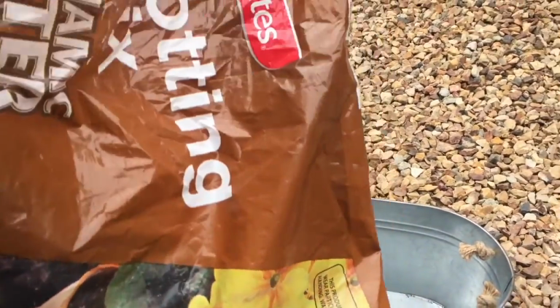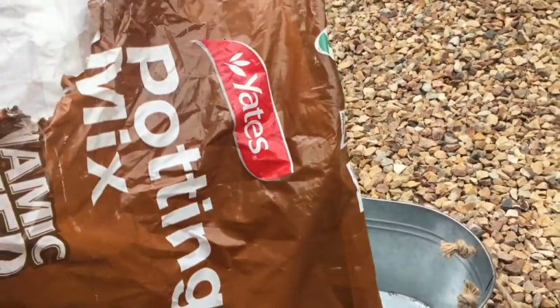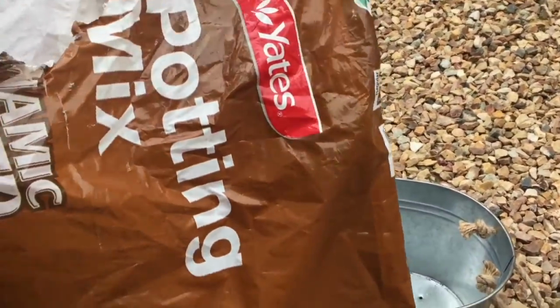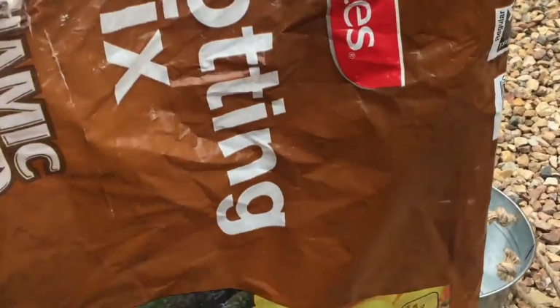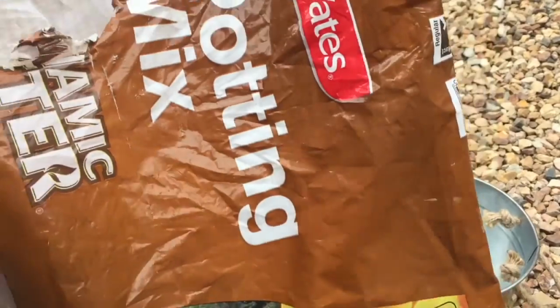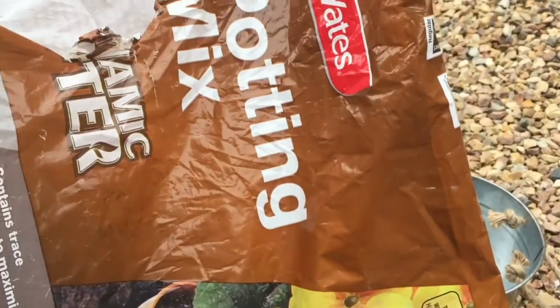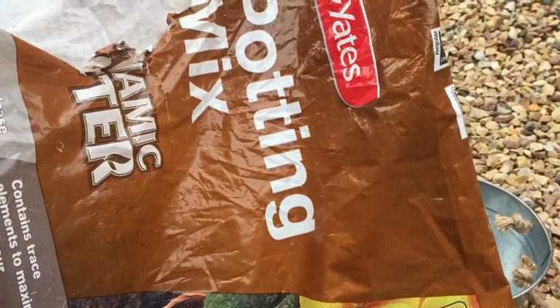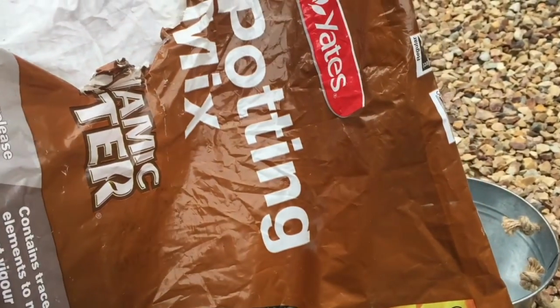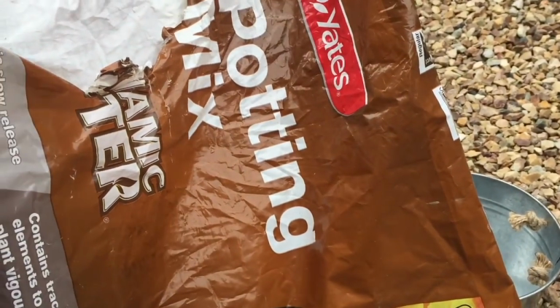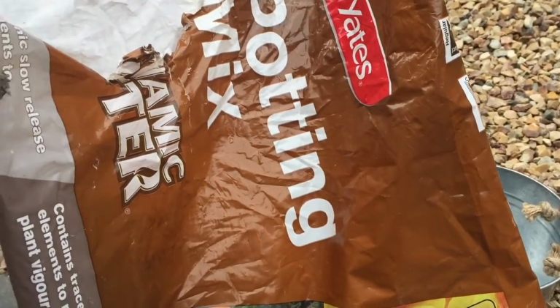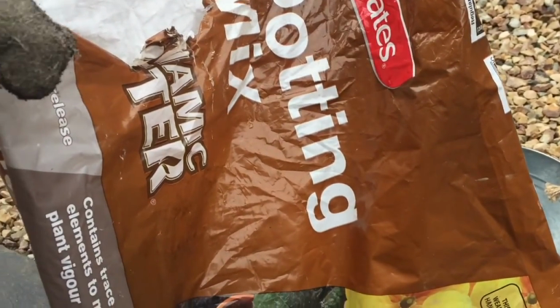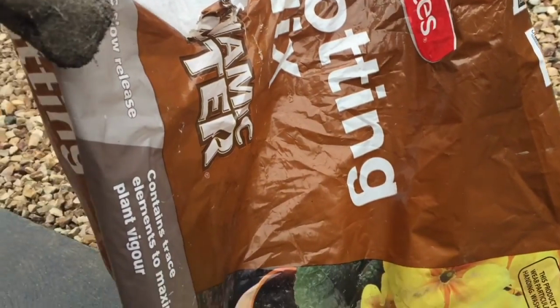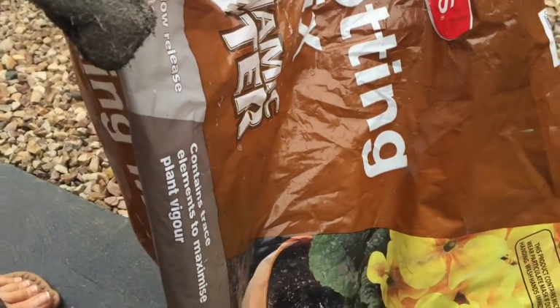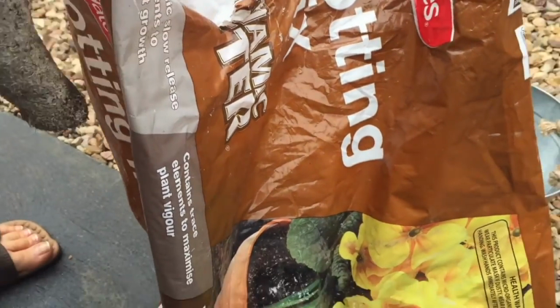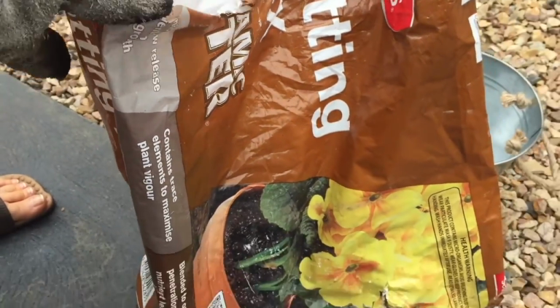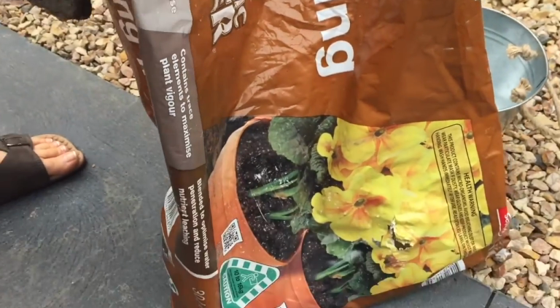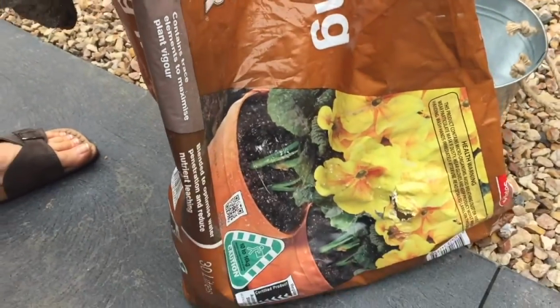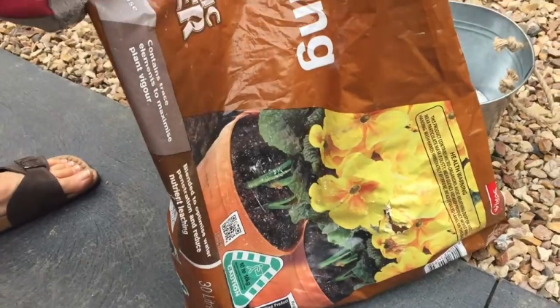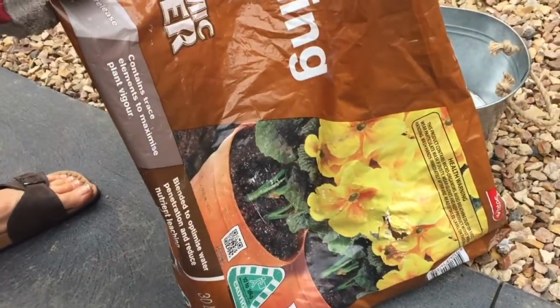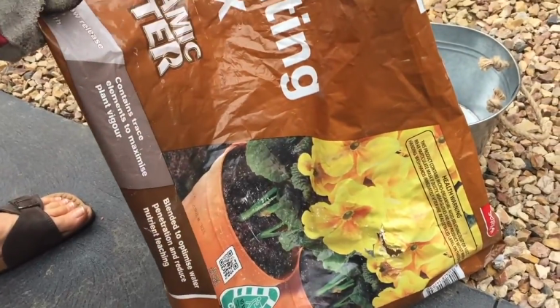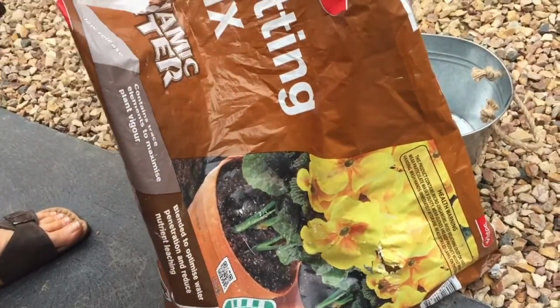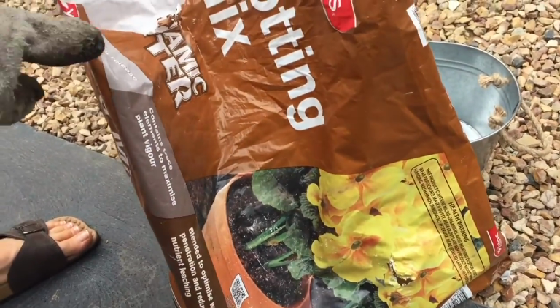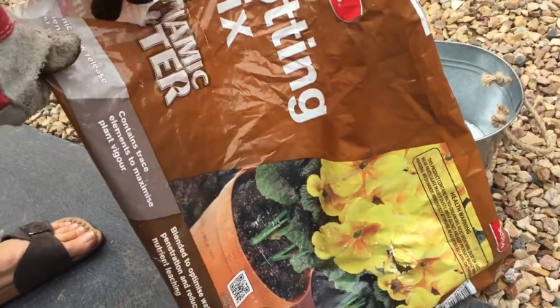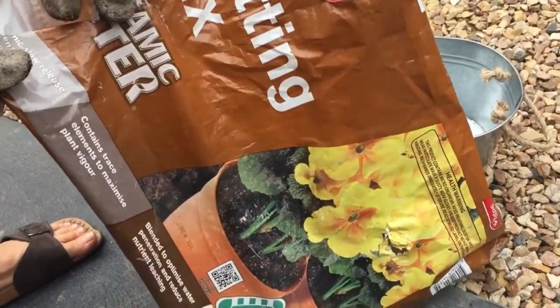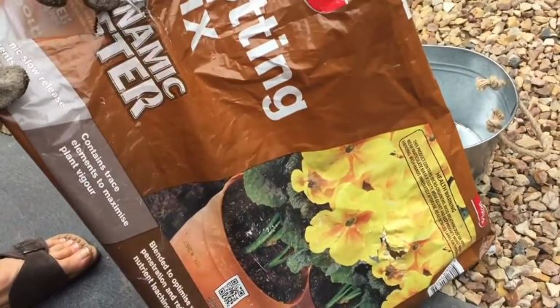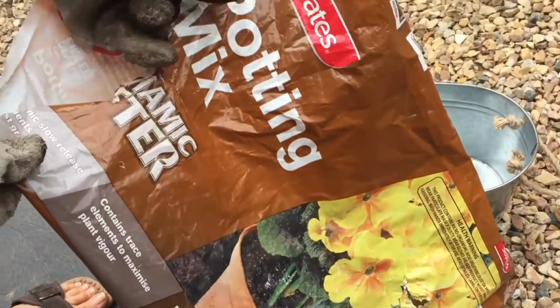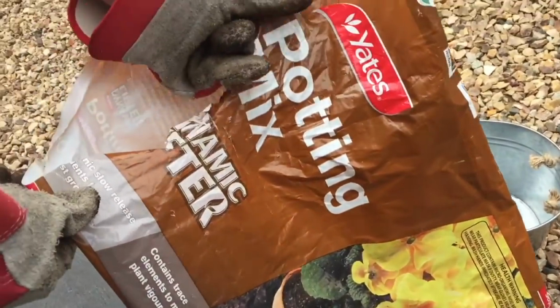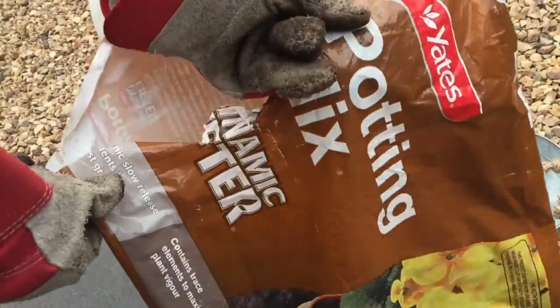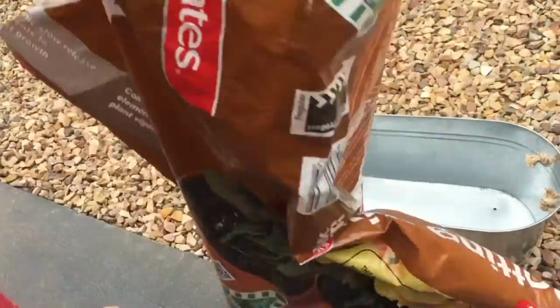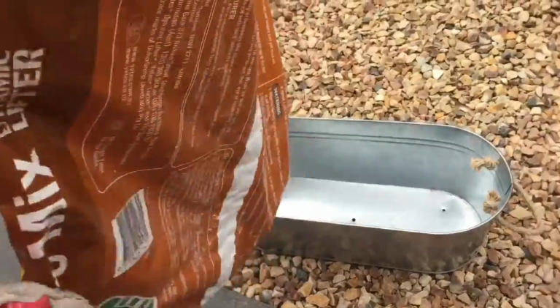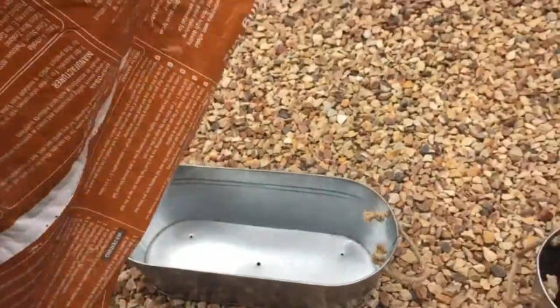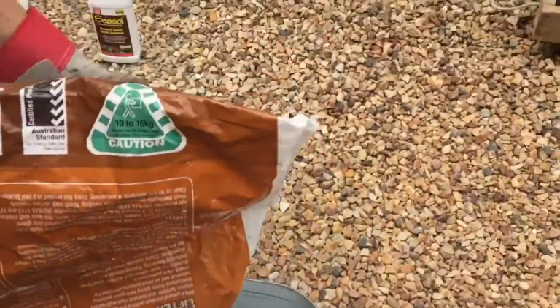For this particular plant, which is the kangaroo paw bush plant, we are just using the Dynamic Lifter potting mix.